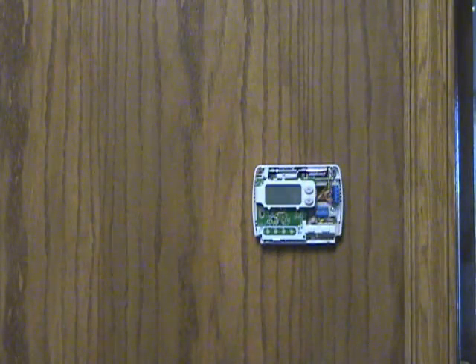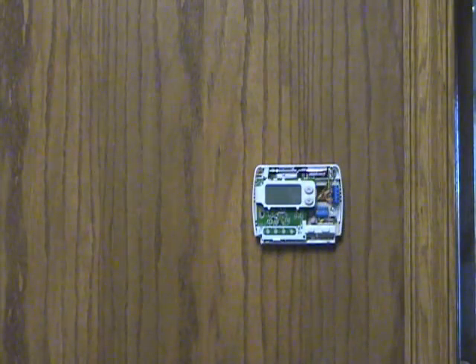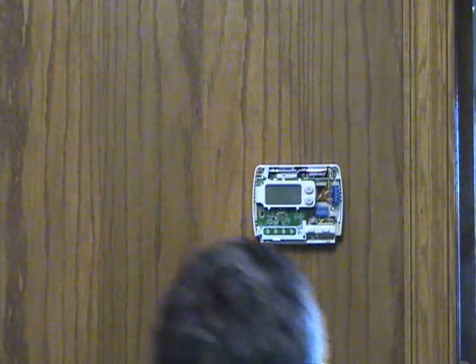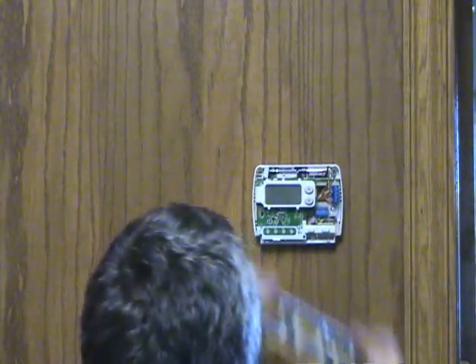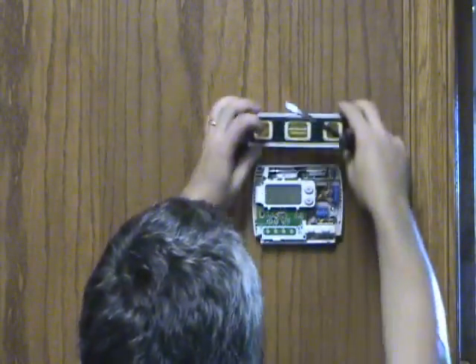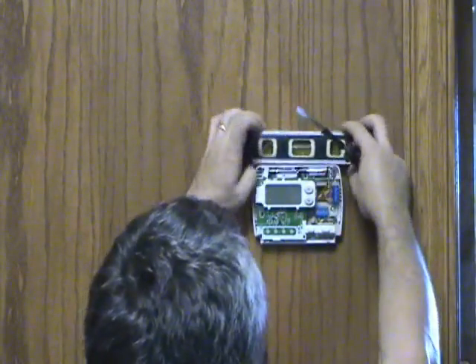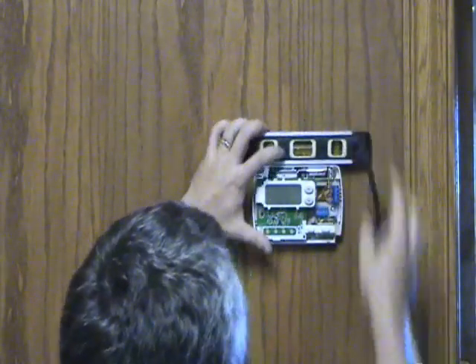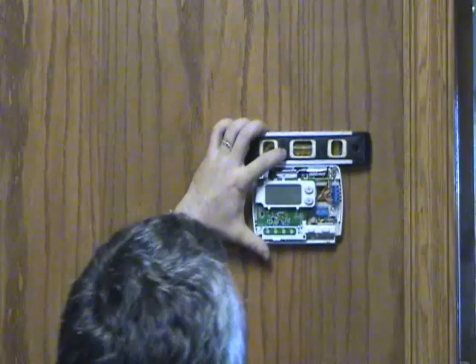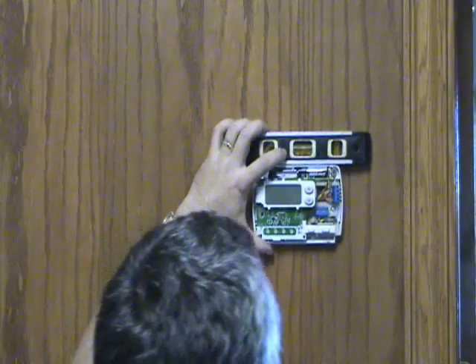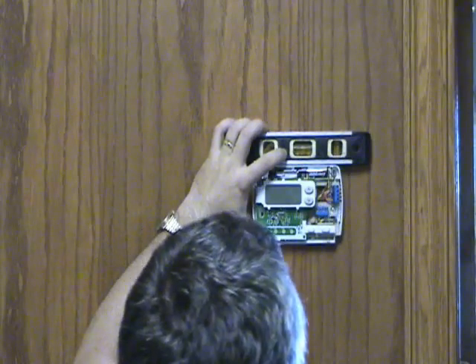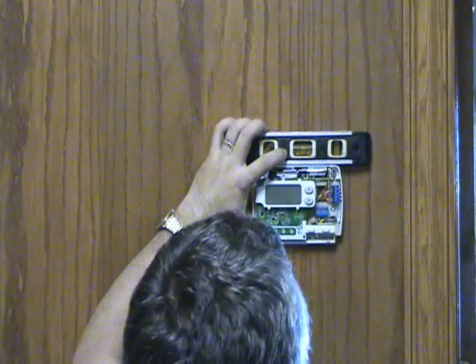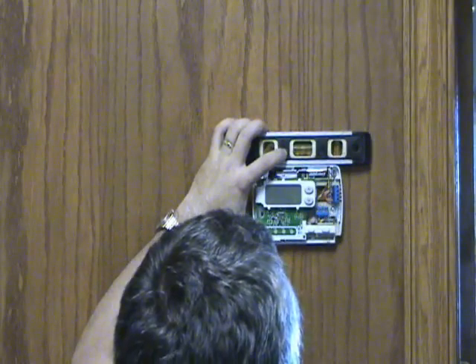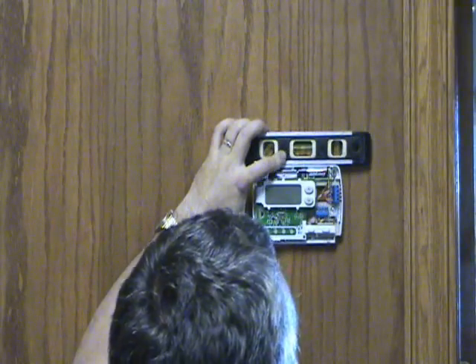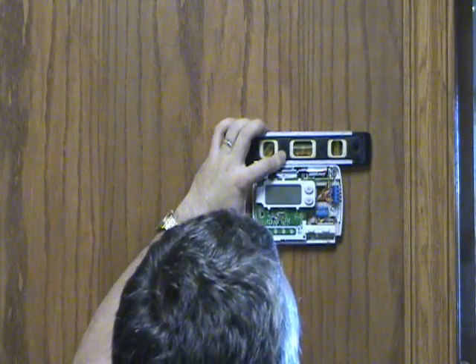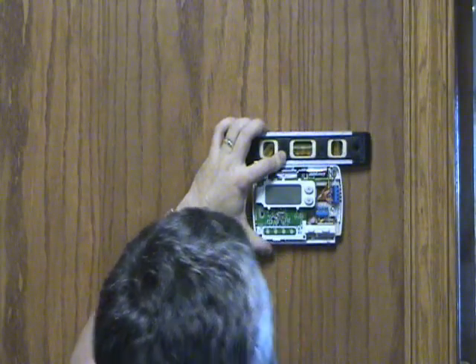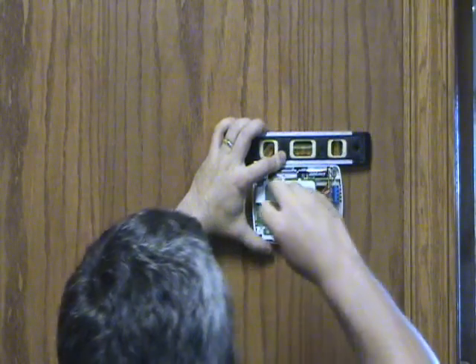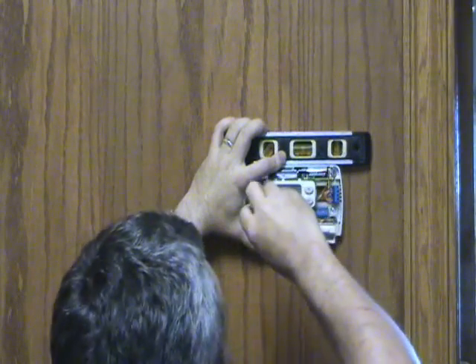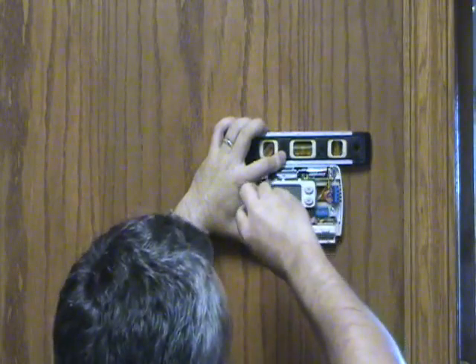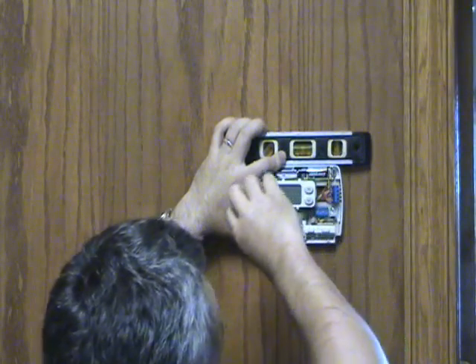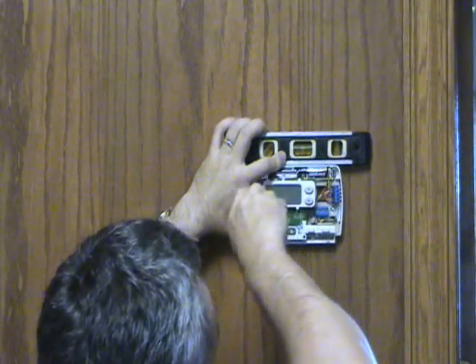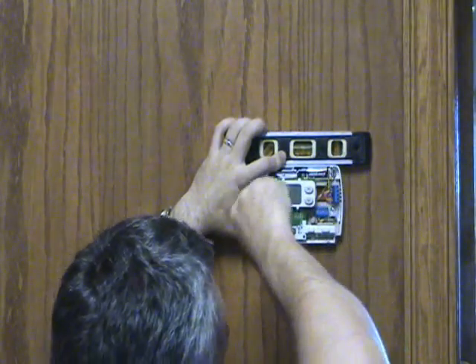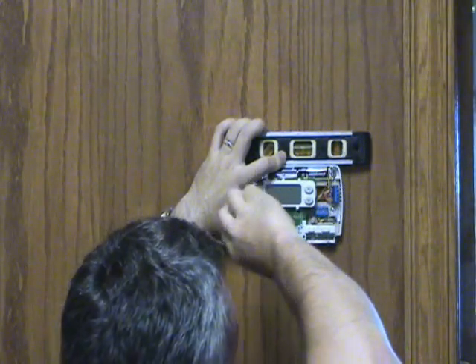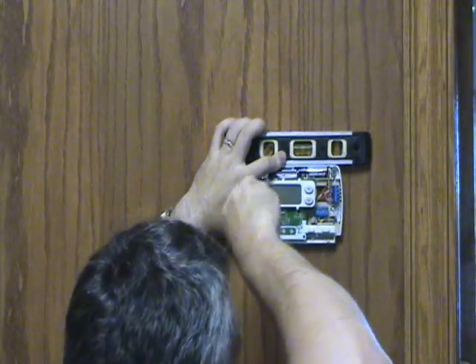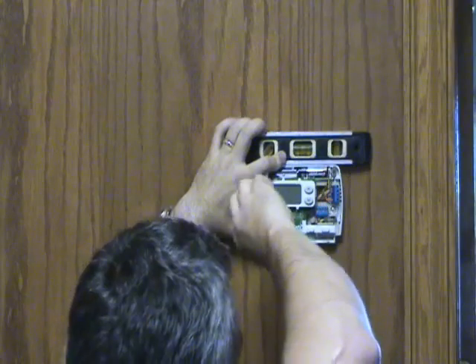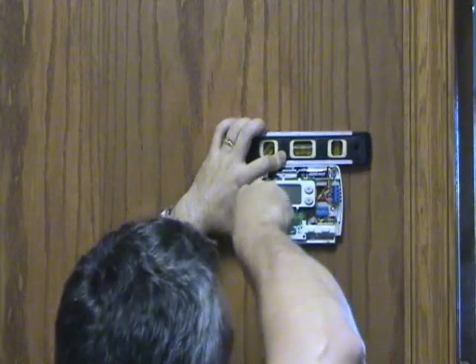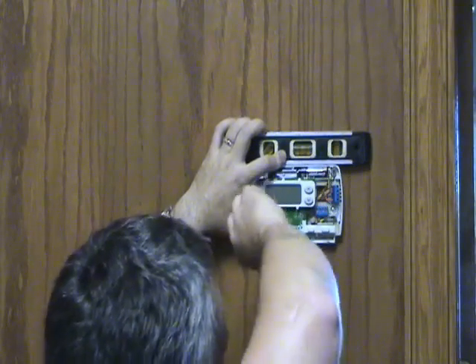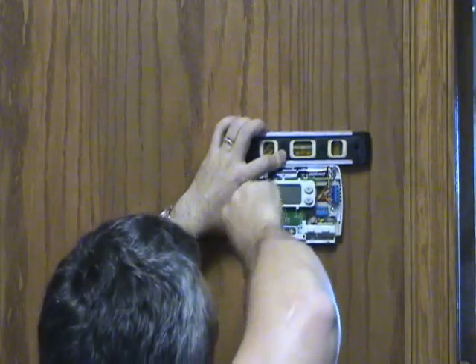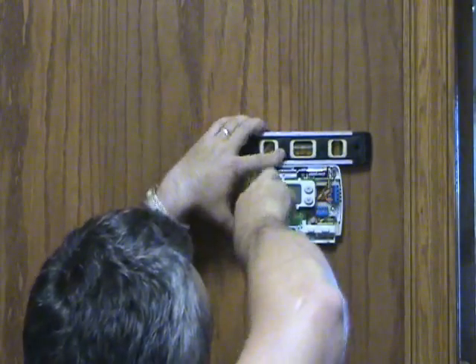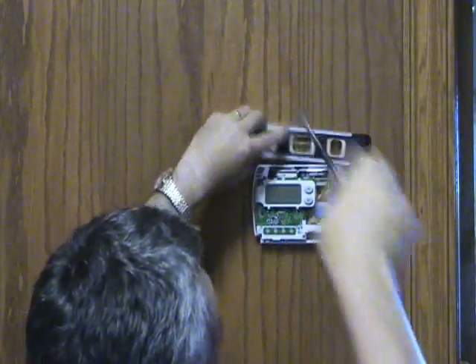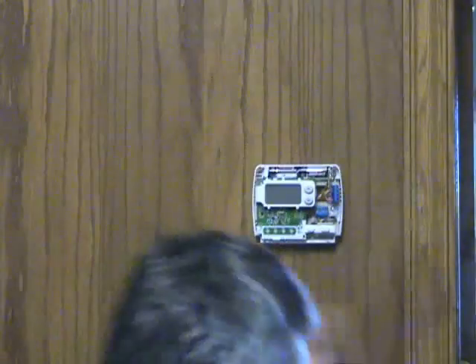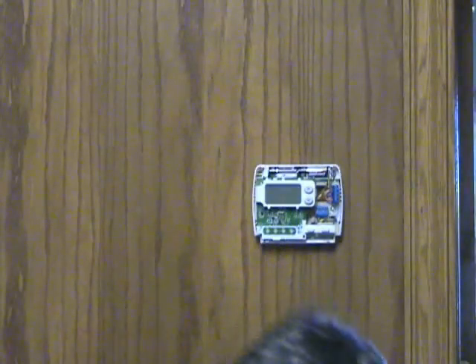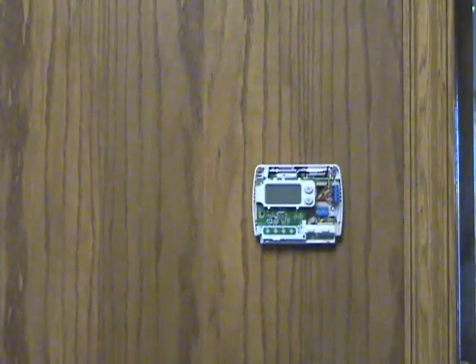You do want to check it for level. It won't affect the operation — it's just for a matter of looks. It doesn't hurt to put a small level on the top of it. Then finish tightening up the screws.